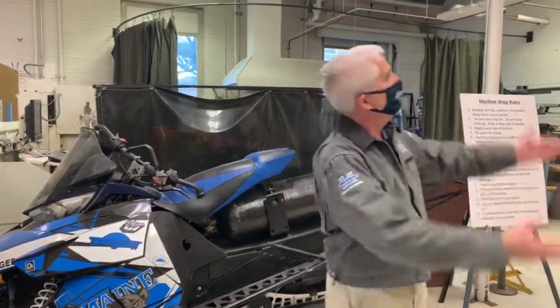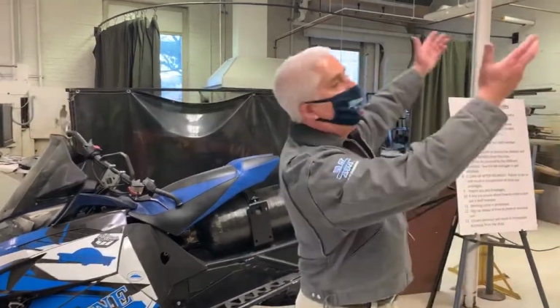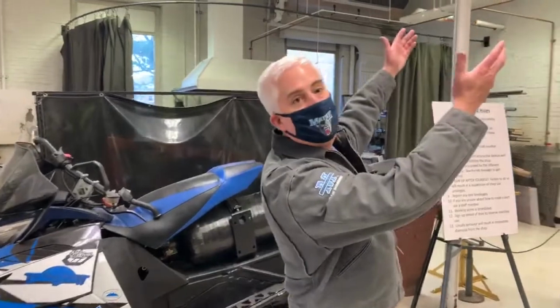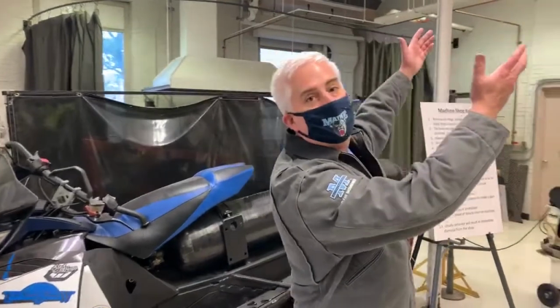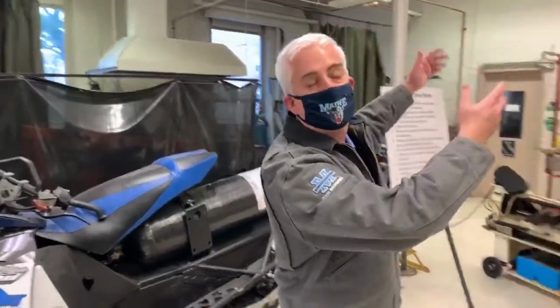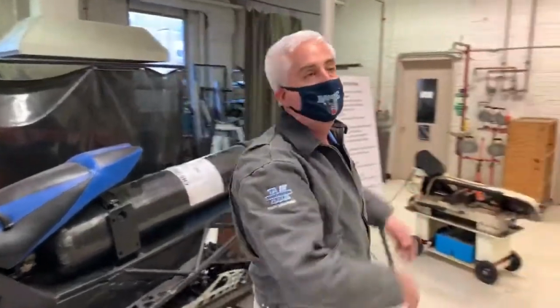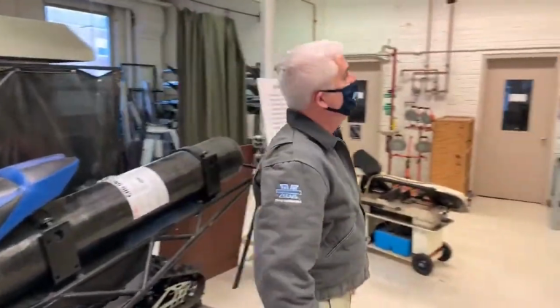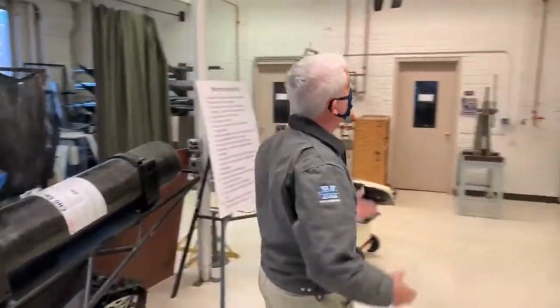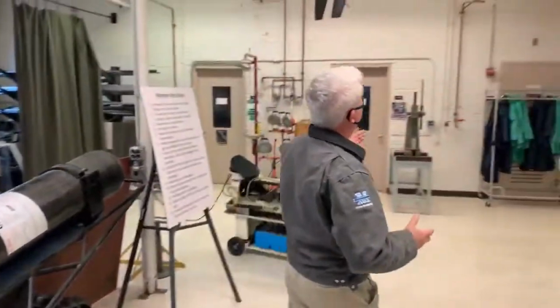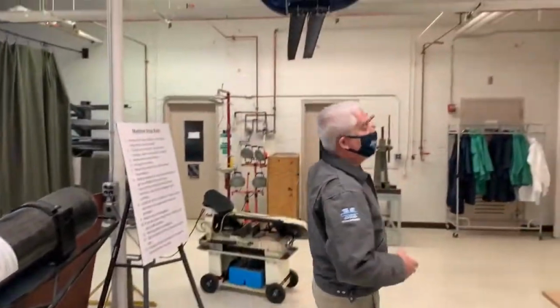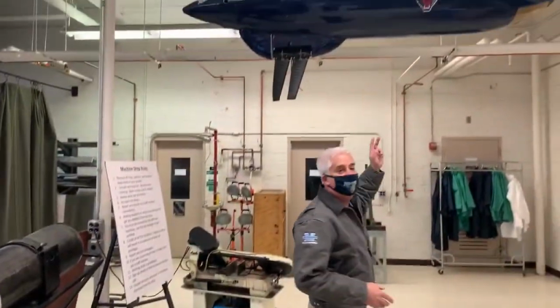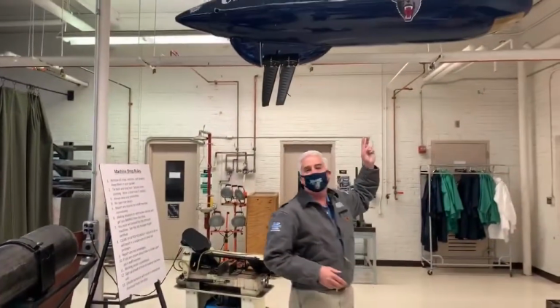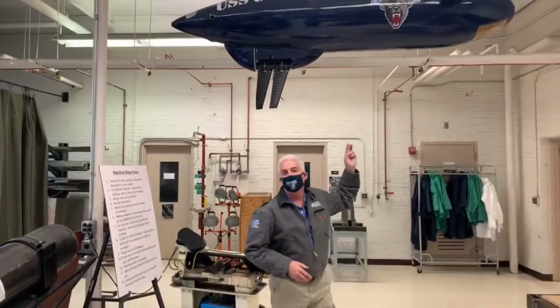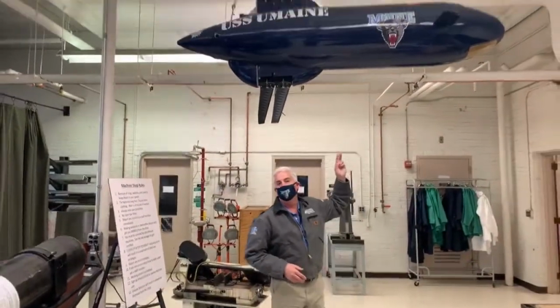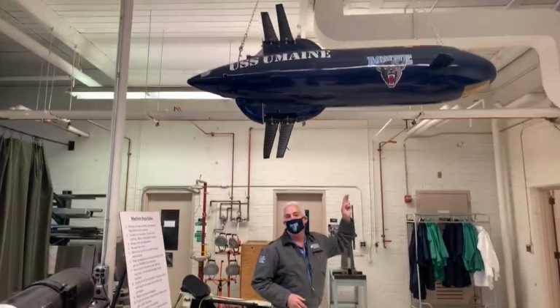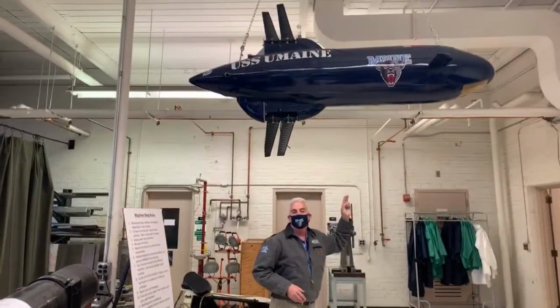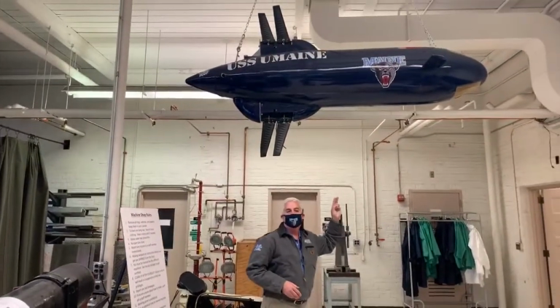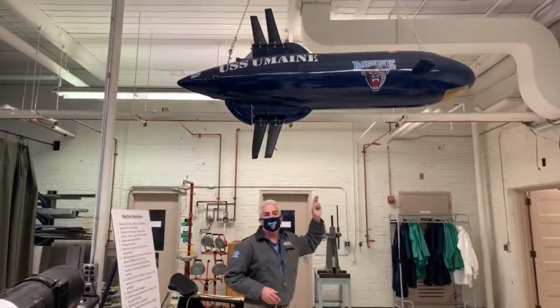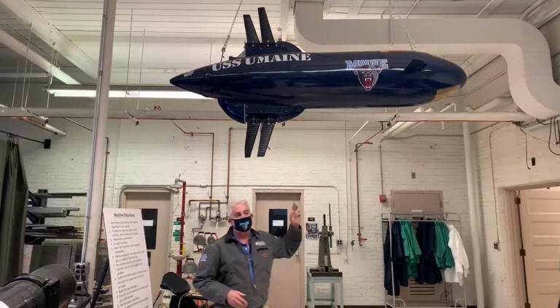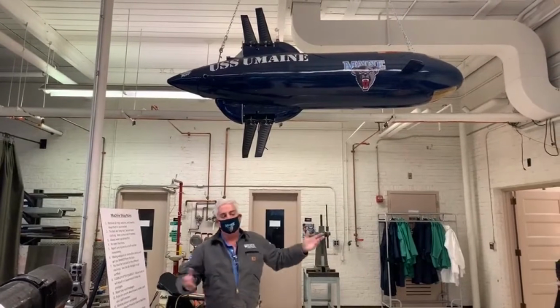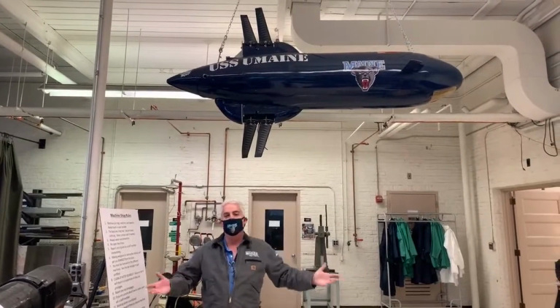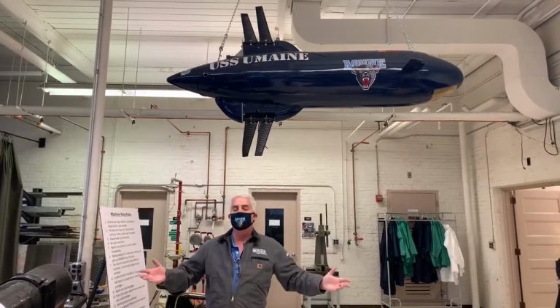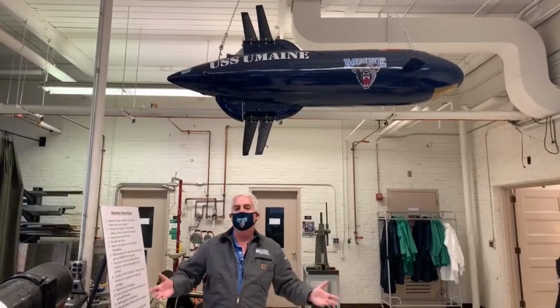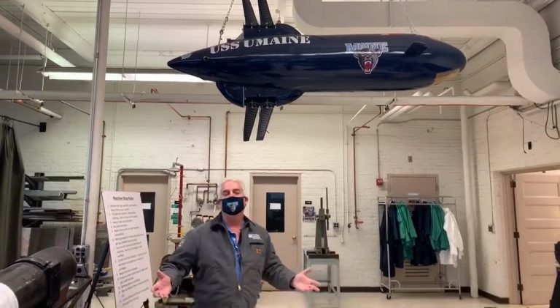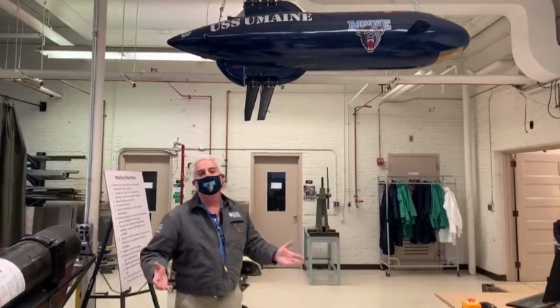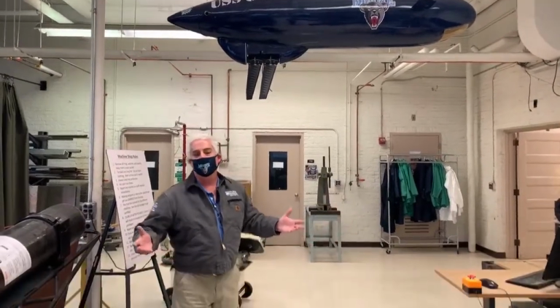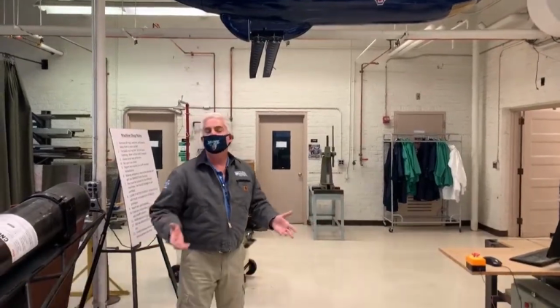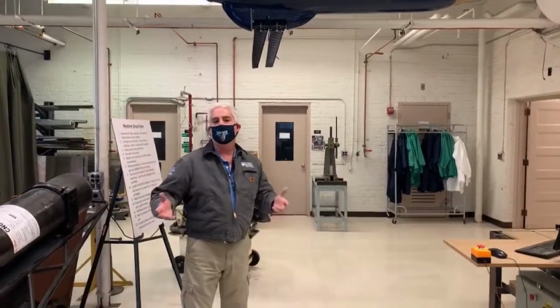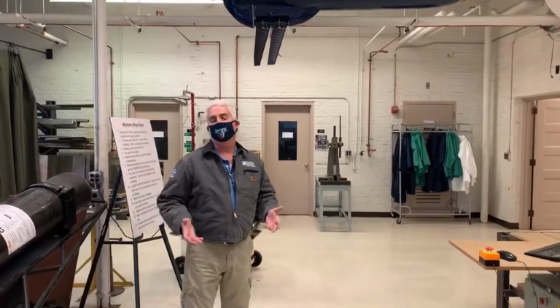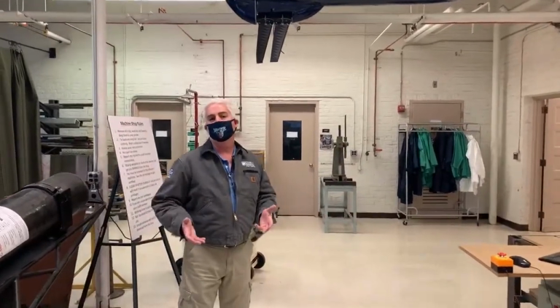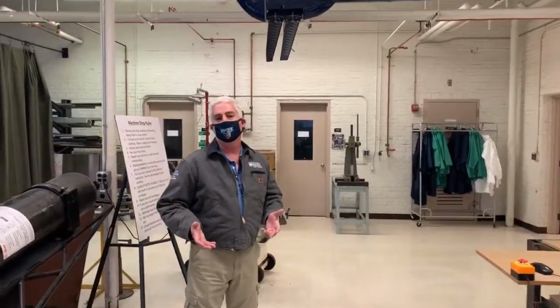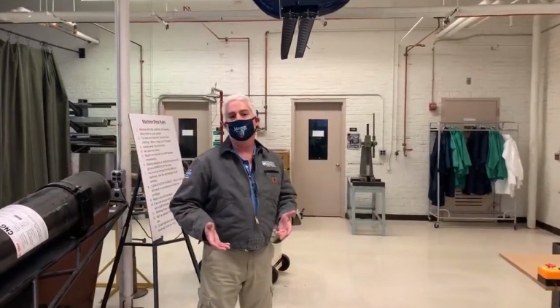Up above, folks, this is our human-powered submarine. That kind of gives you an idea of the range of projects we do here at UMaine.